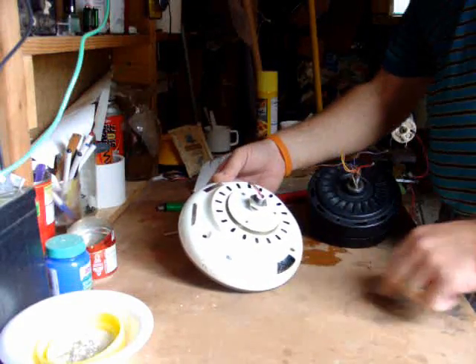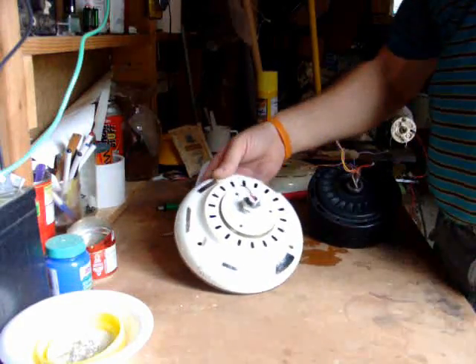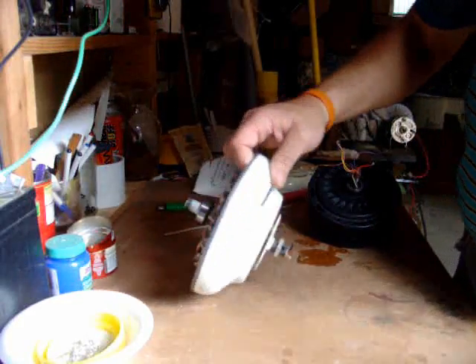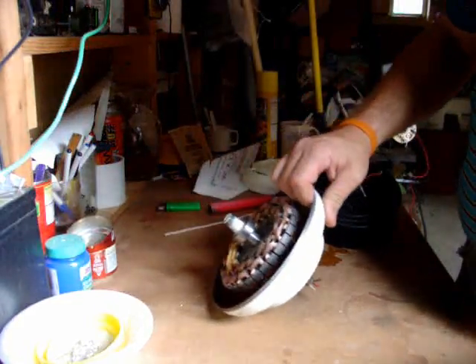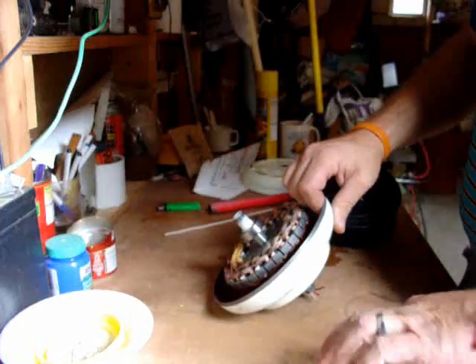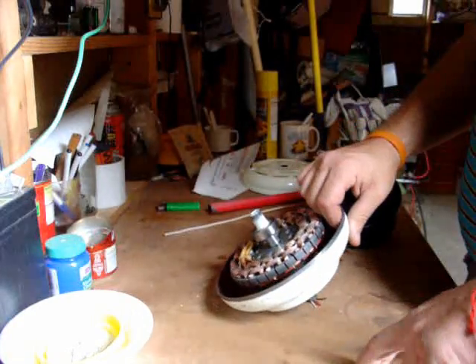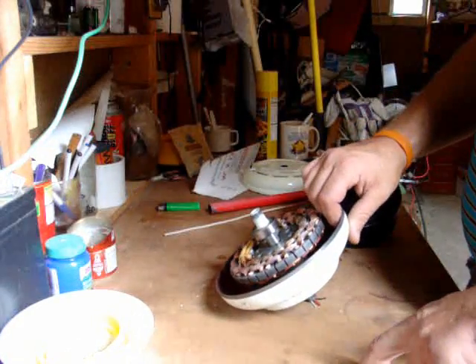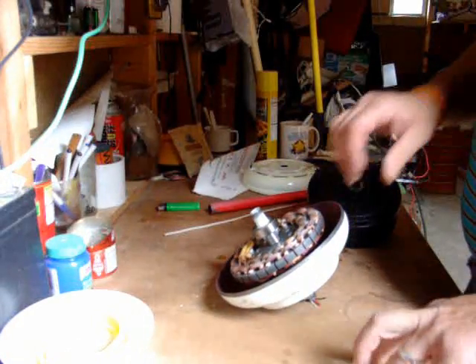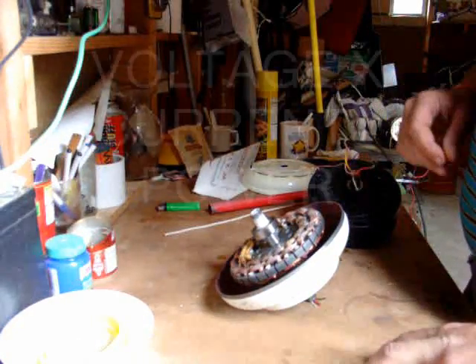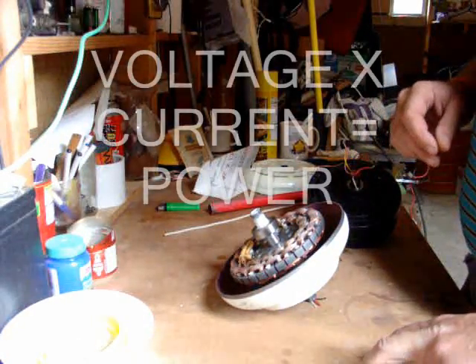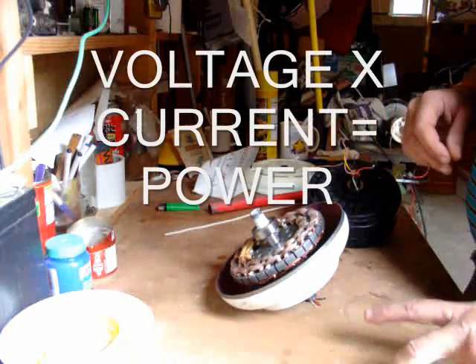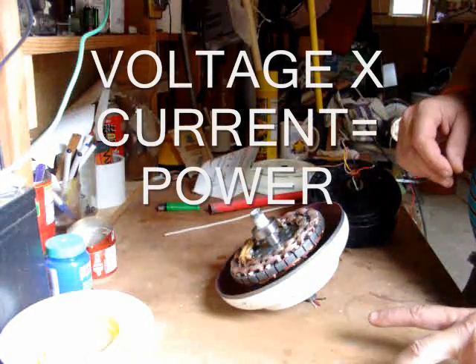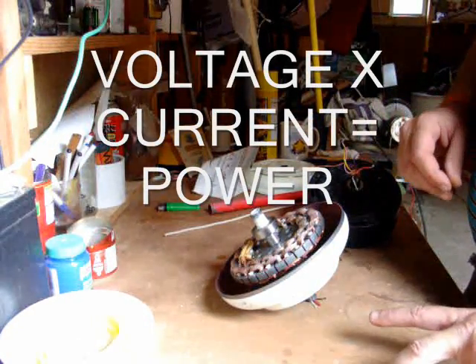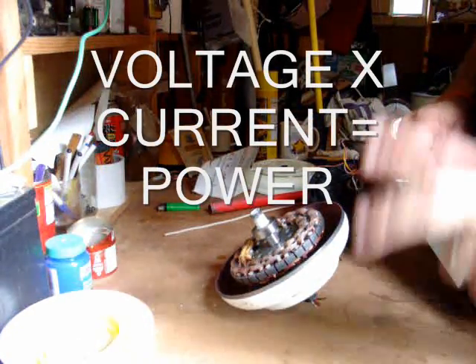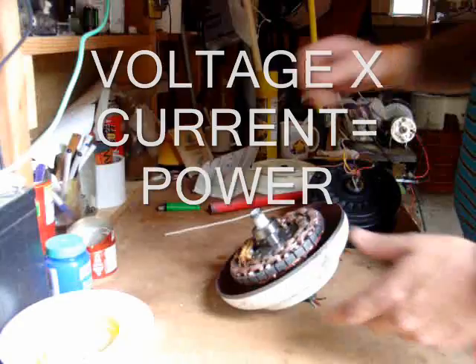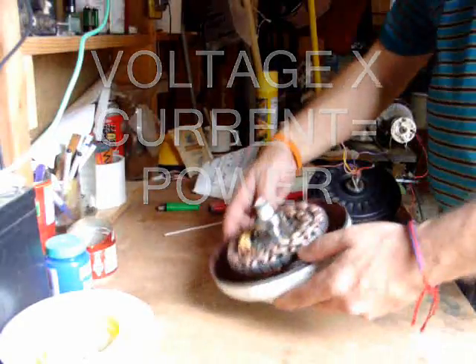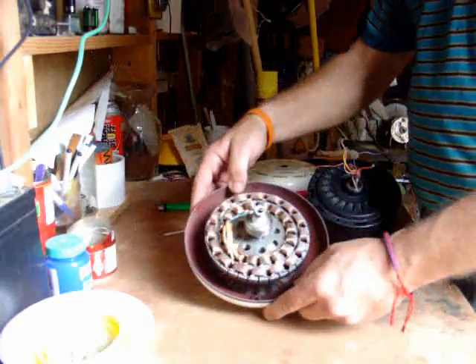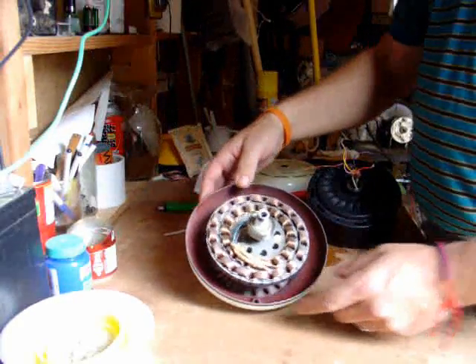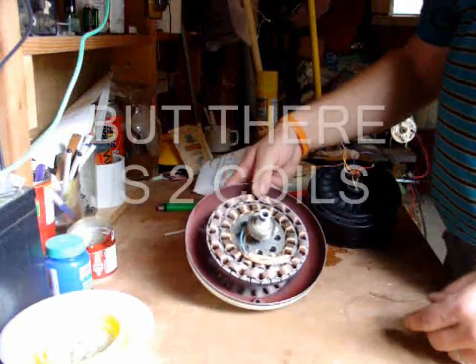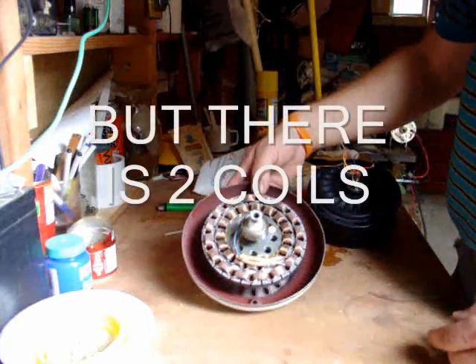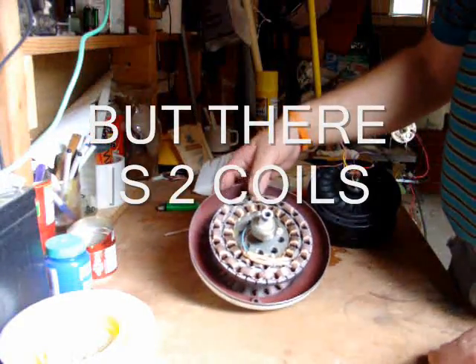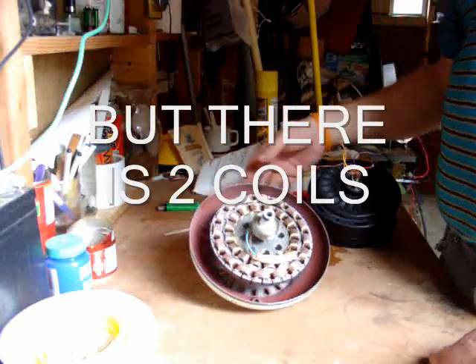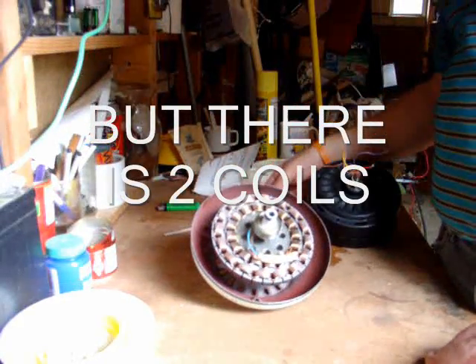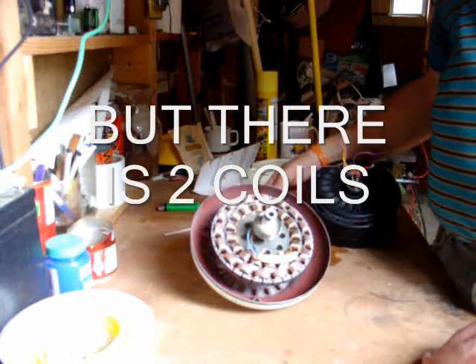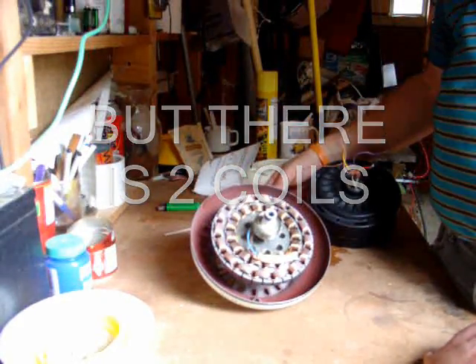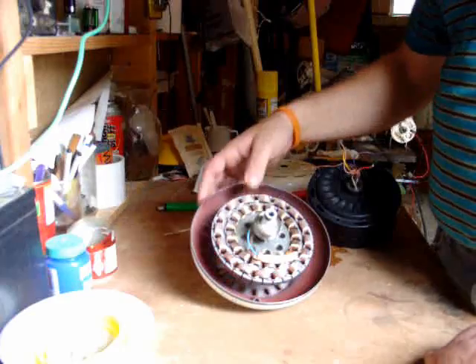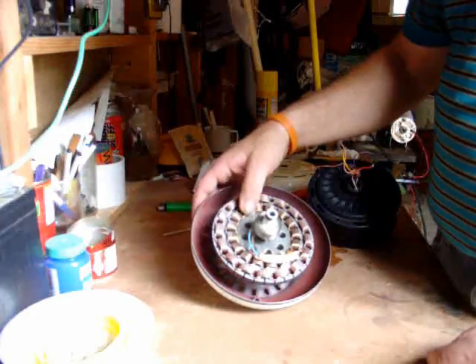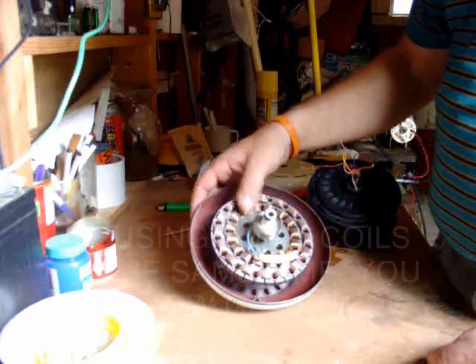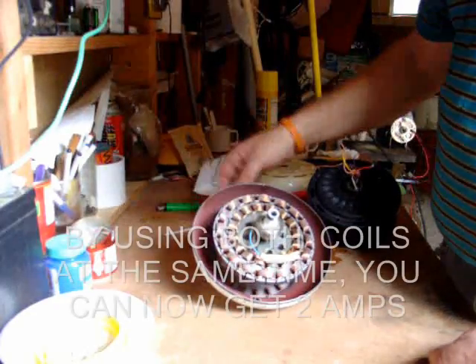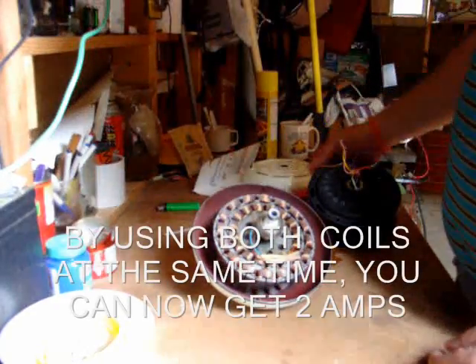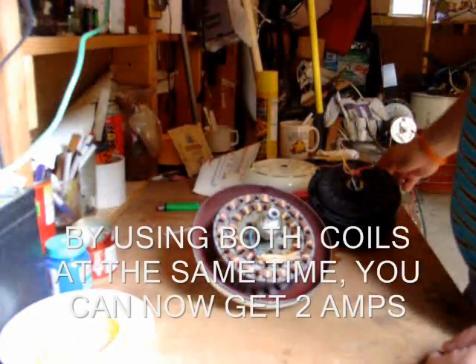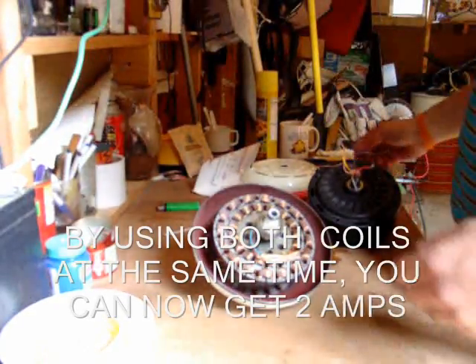That means 120 watts — one times 120. Current times voltage equals wattage, or power. You're only going to get 120 watts. But you've got two sets of coils, so let's try 240 watts.